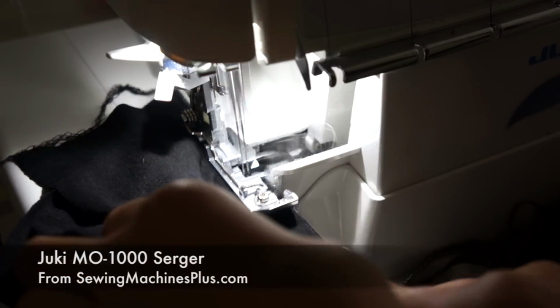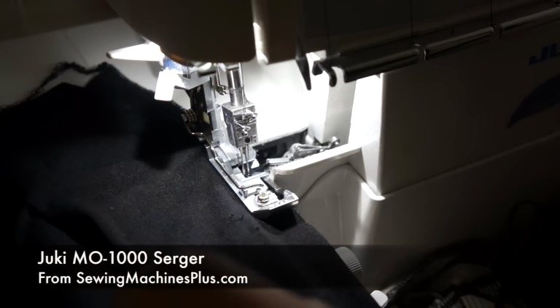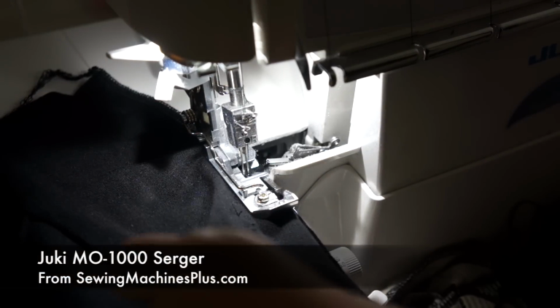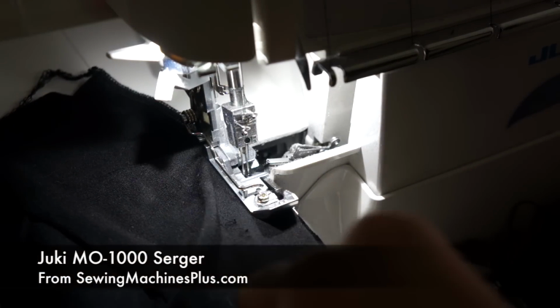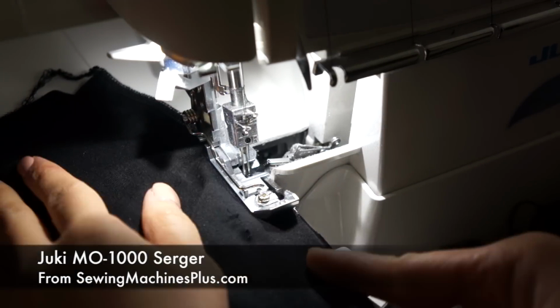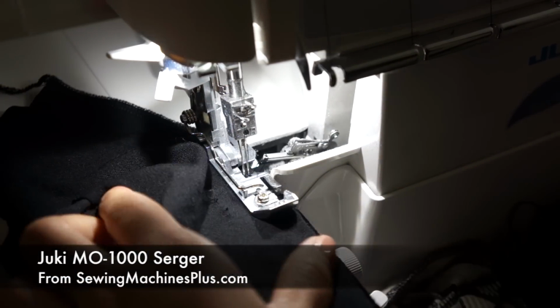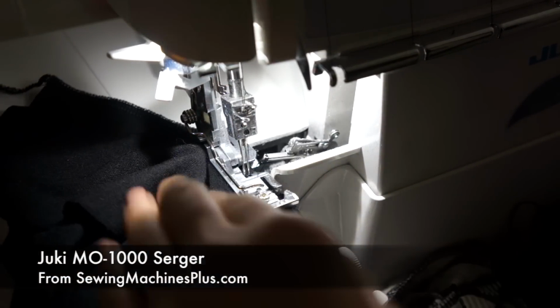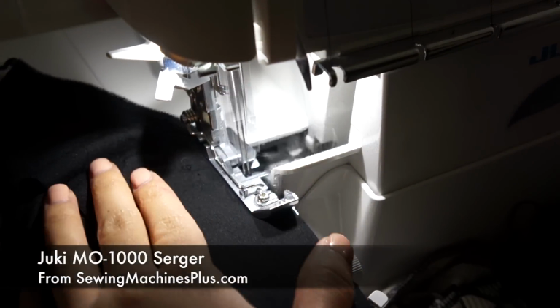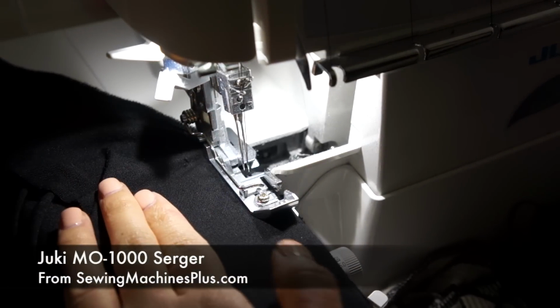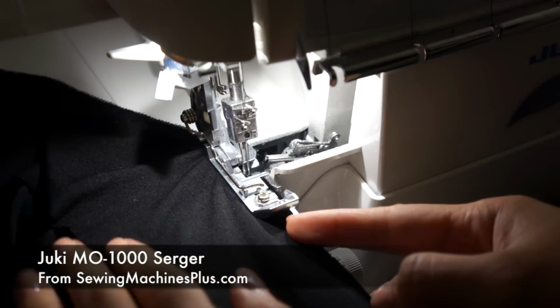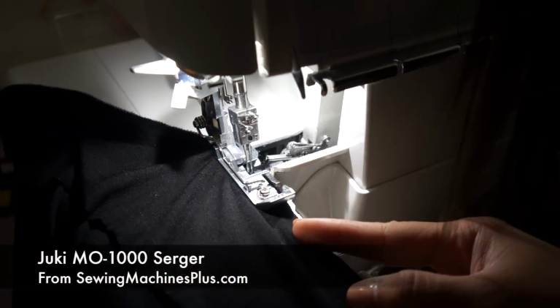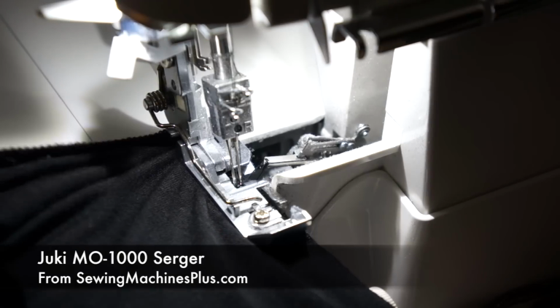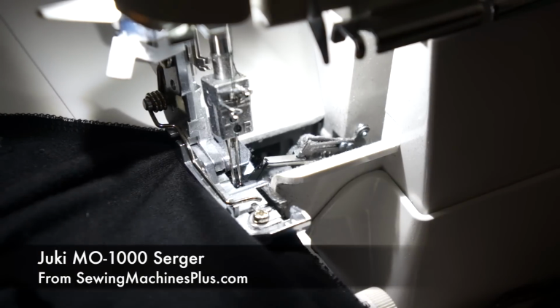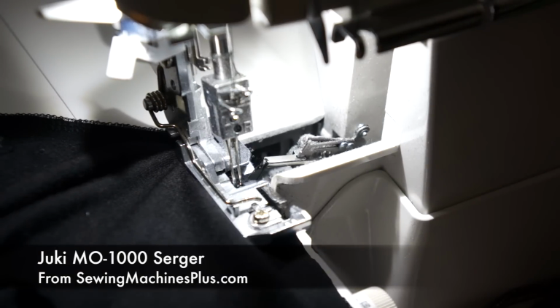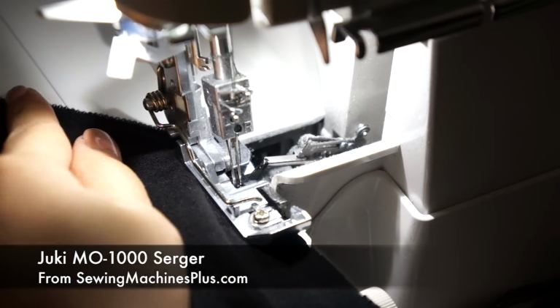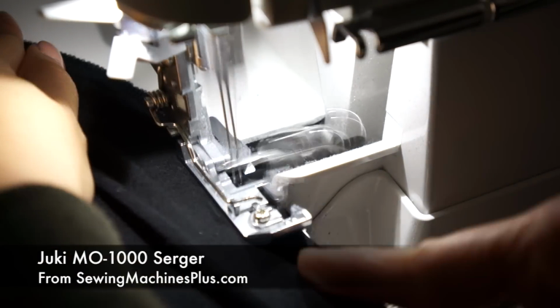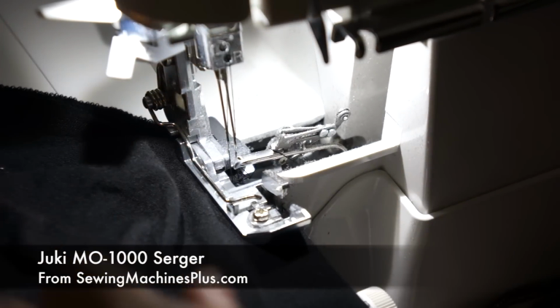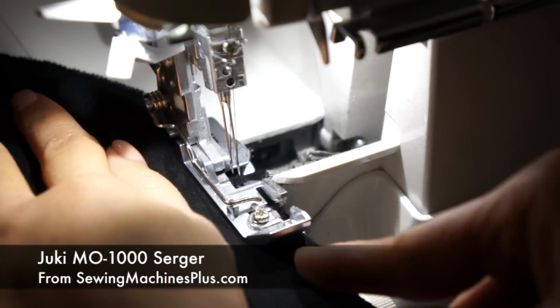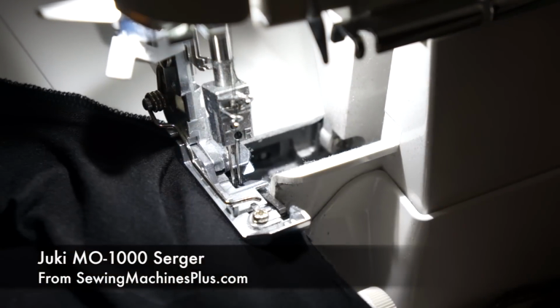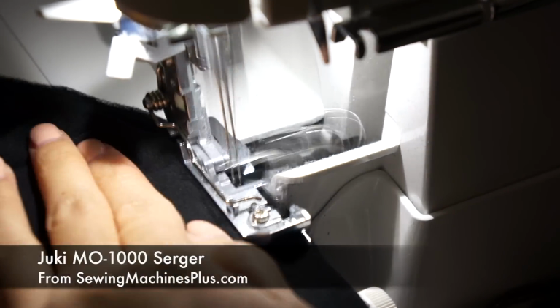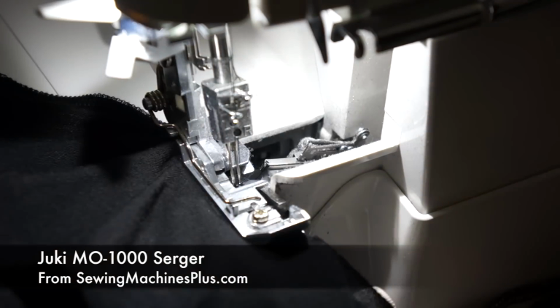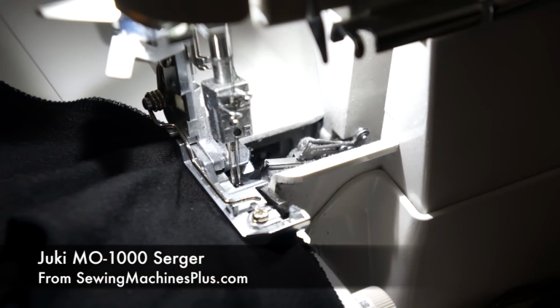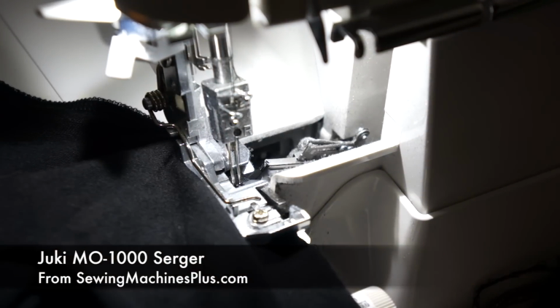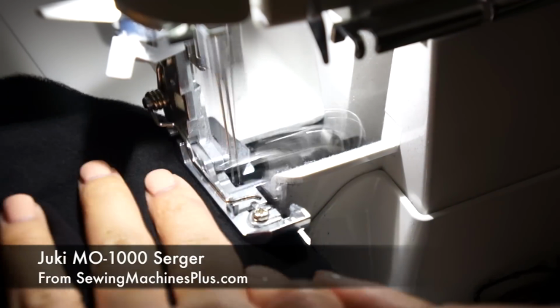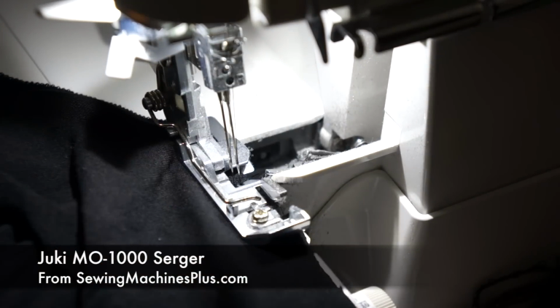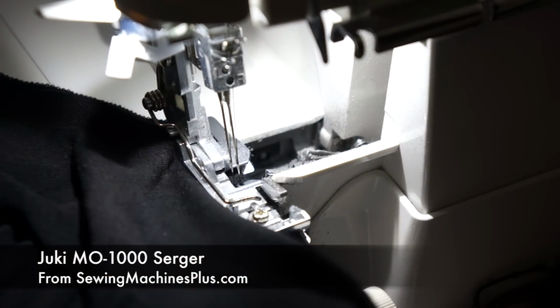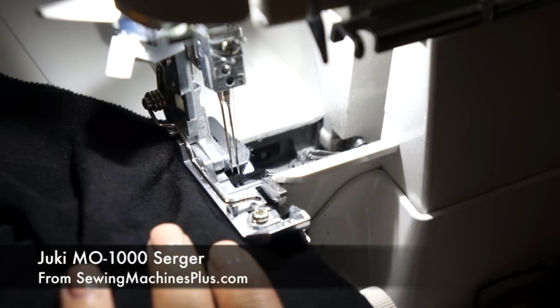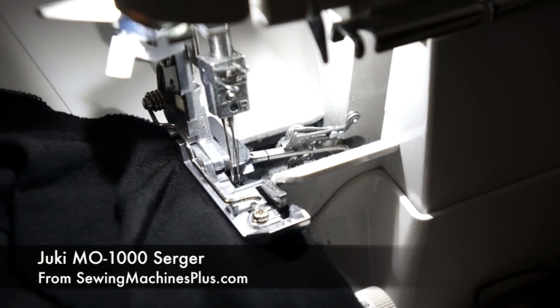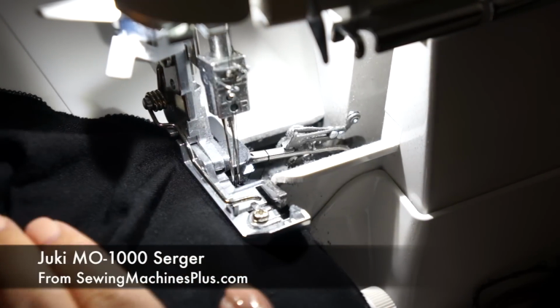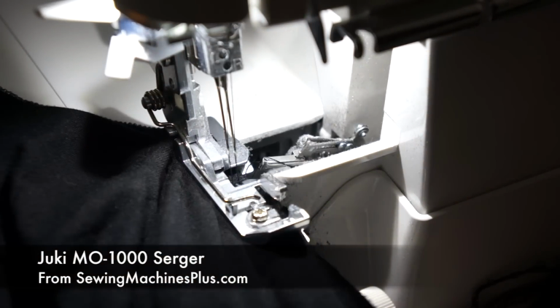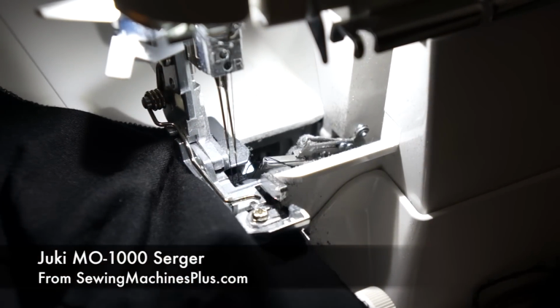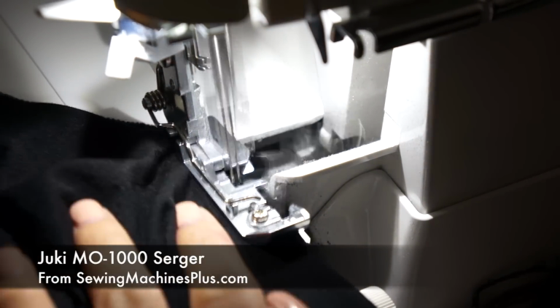For this entire video, I used my serger to sew everything and to be honest, I'm still learning how to use it. It took me a bunch of test runs to figure out what stitch length and tension it should be for stretch fabric. So if you guys have any advice for serging, please leave a comment down below.